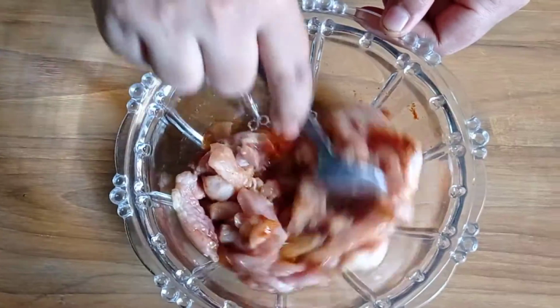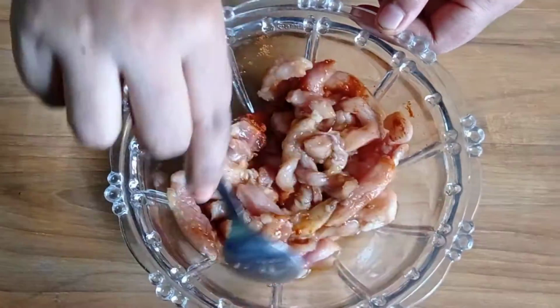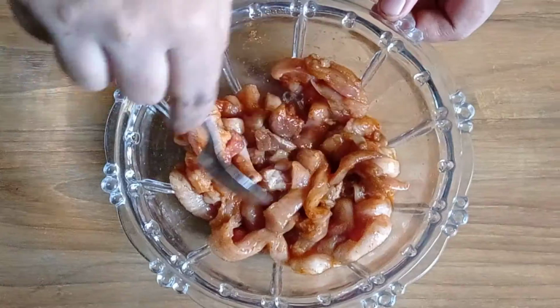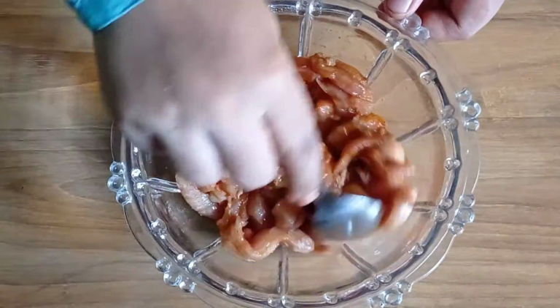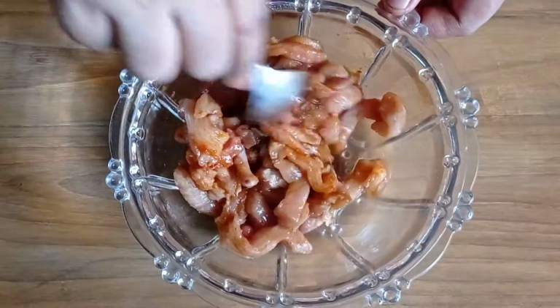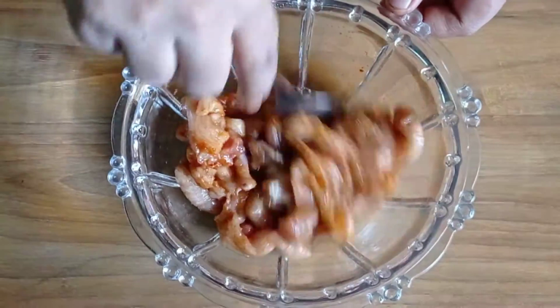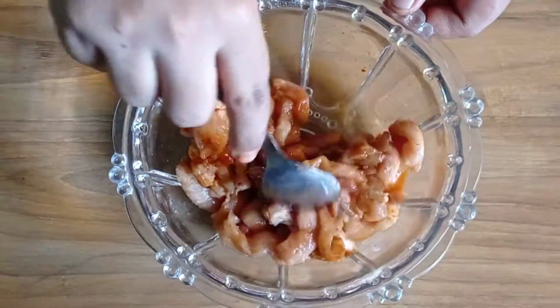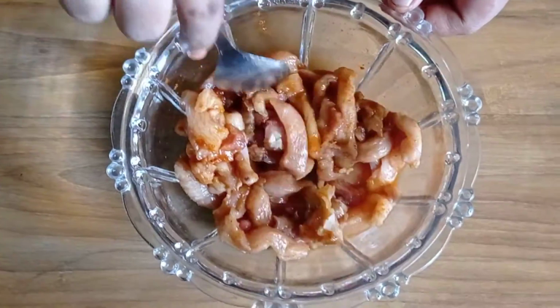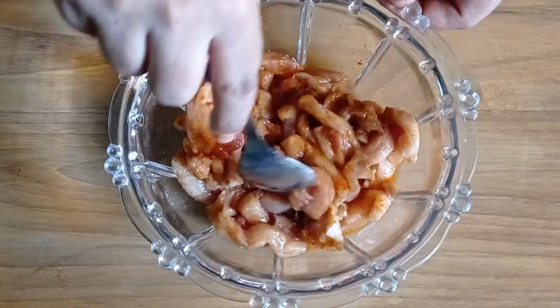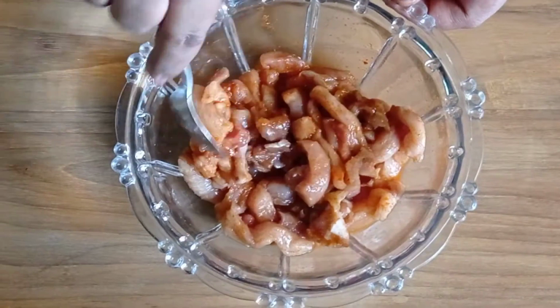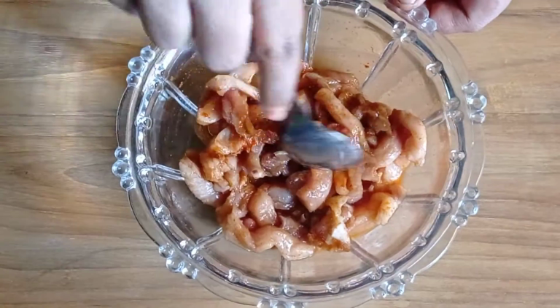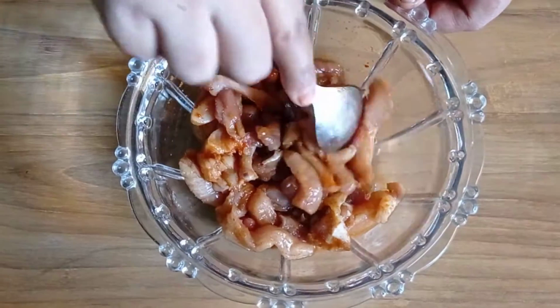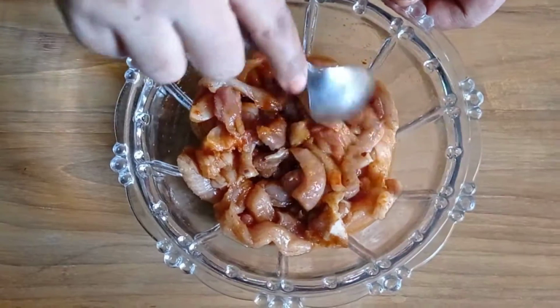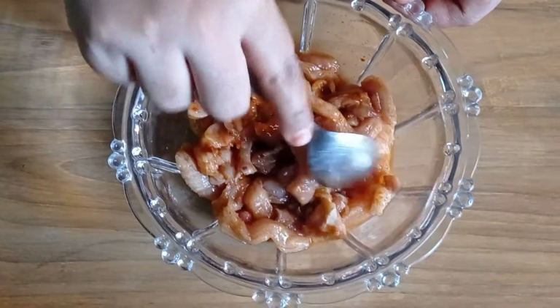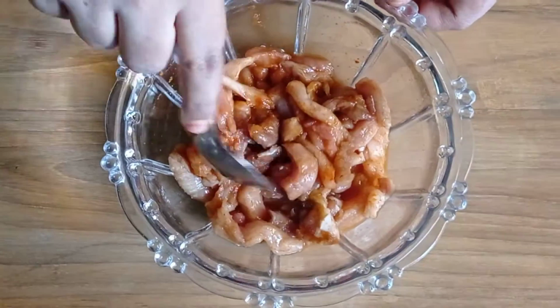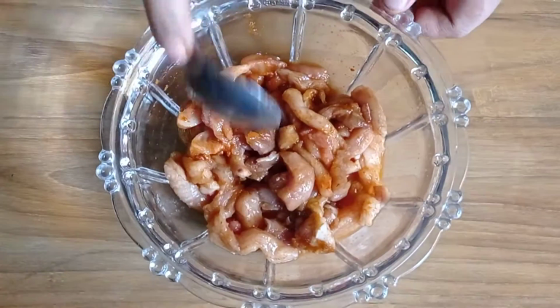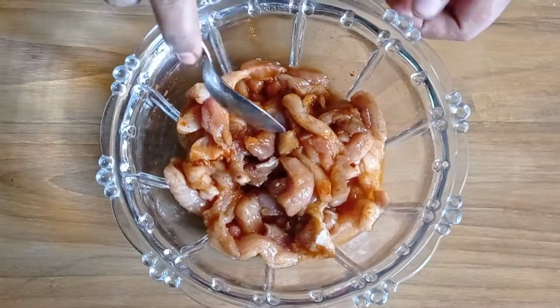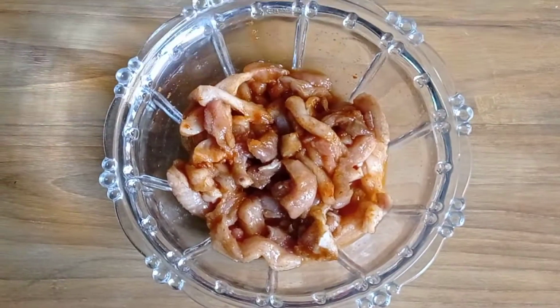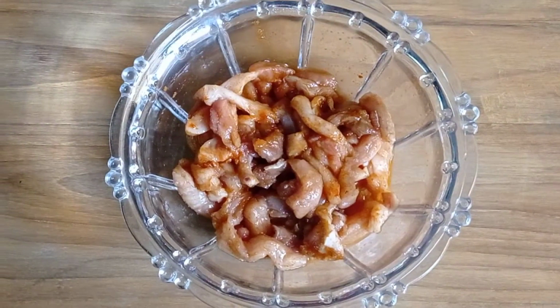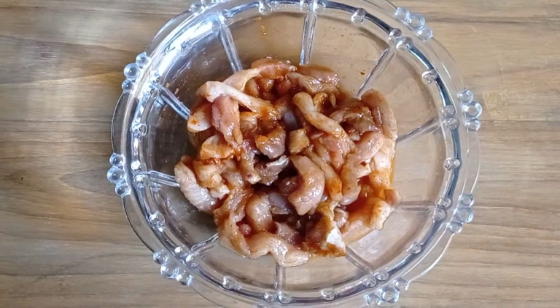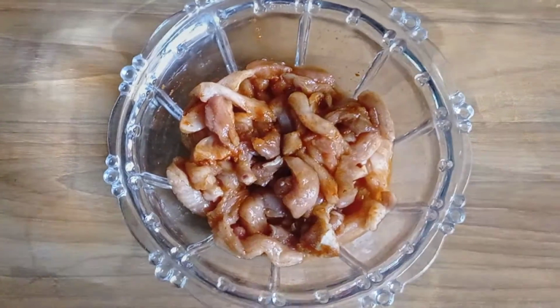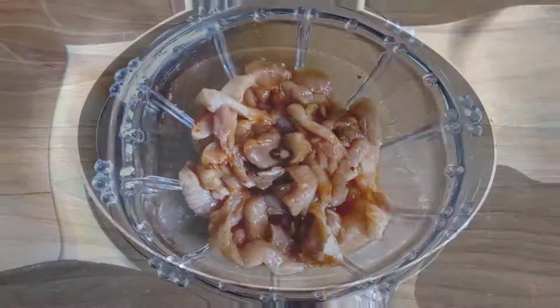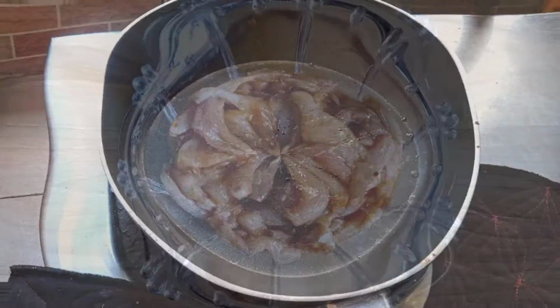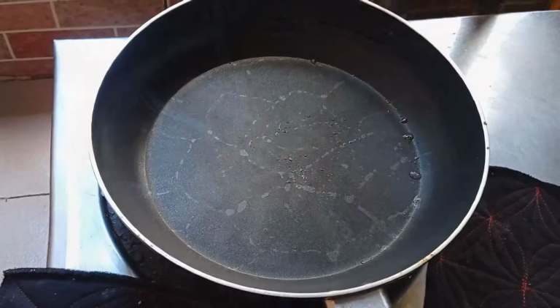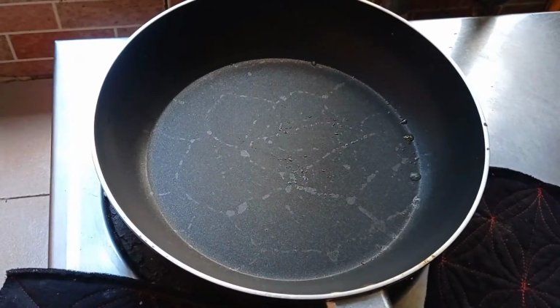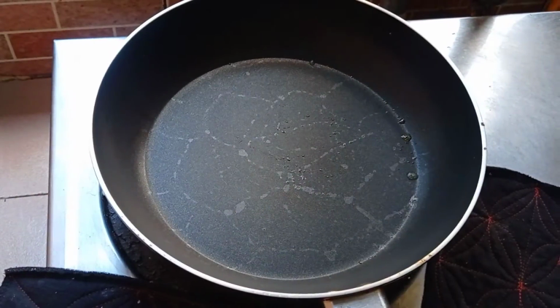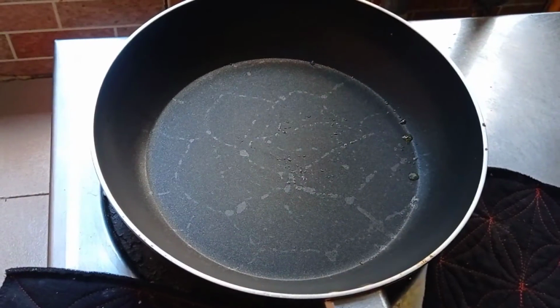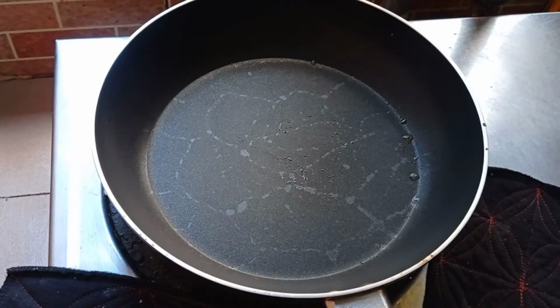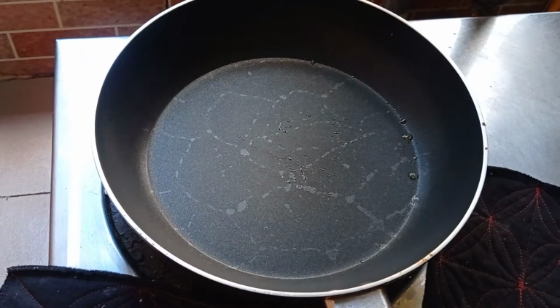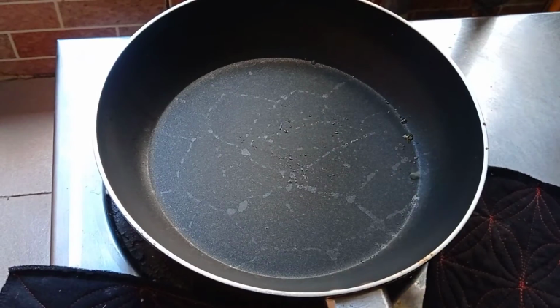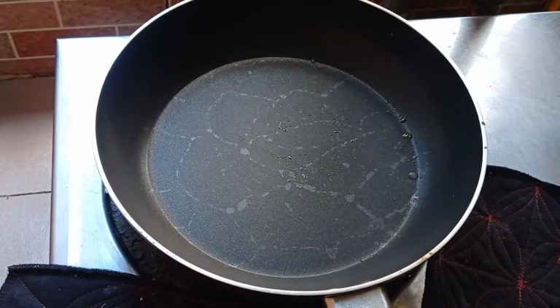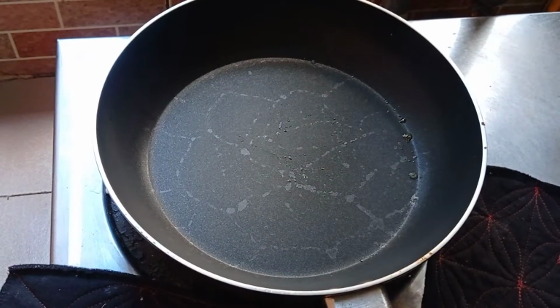I have mixed it with a good taste. I will make this egg flavor. Now, I will mix it in 2 minutes and make this egg flavor.